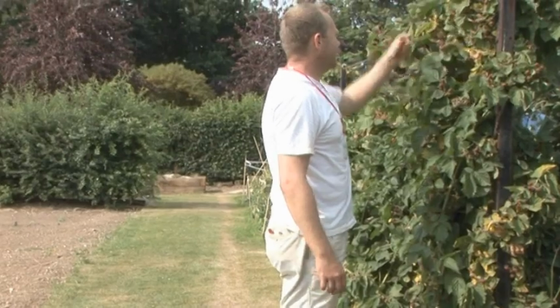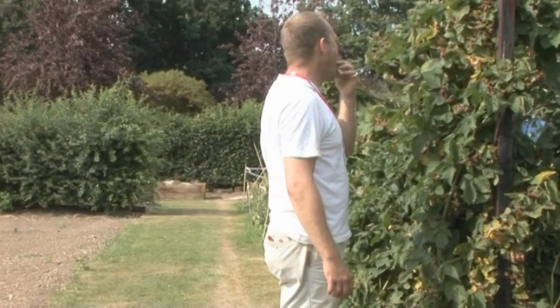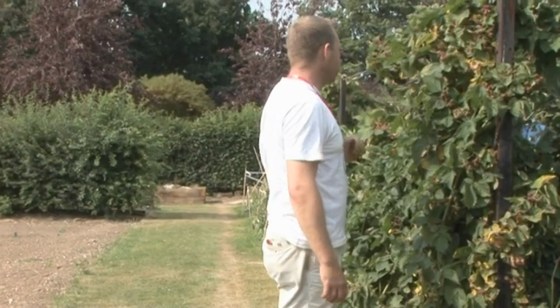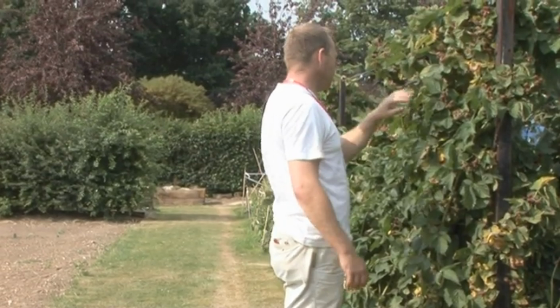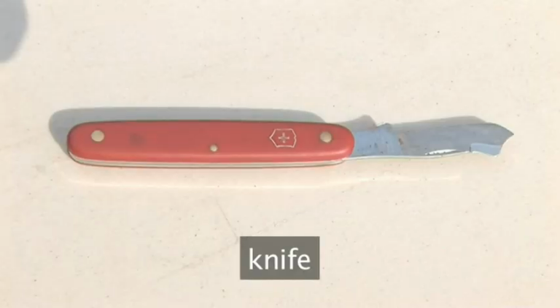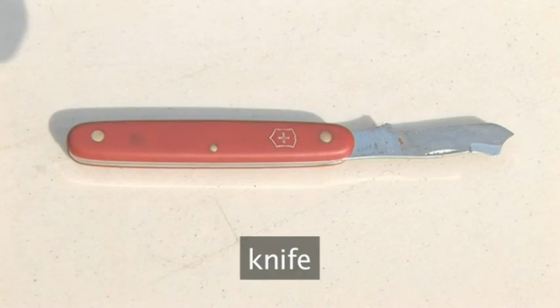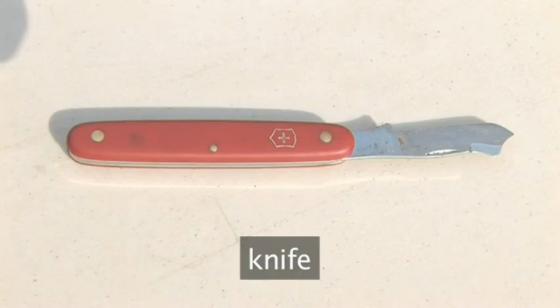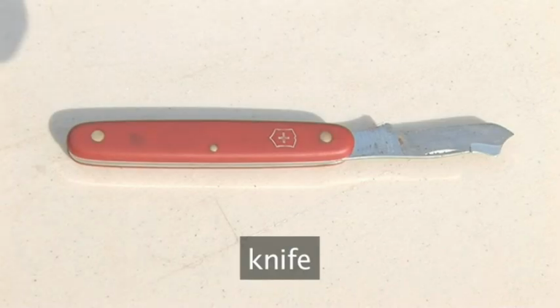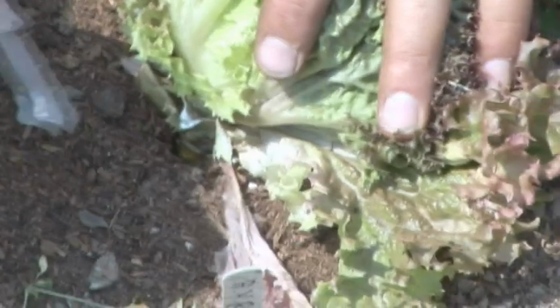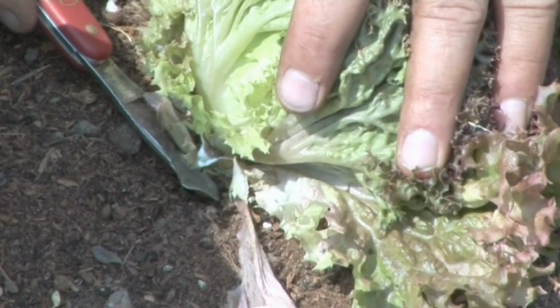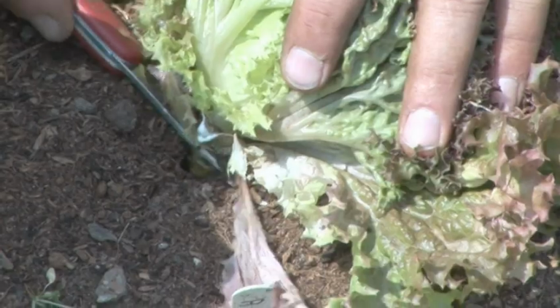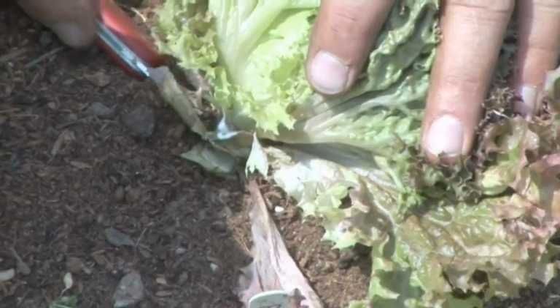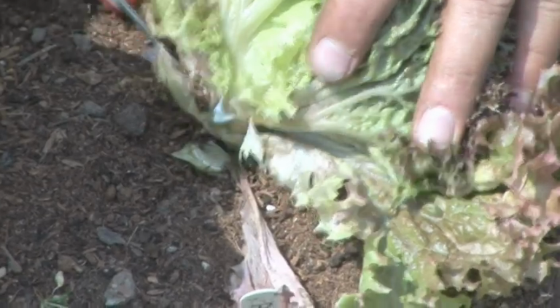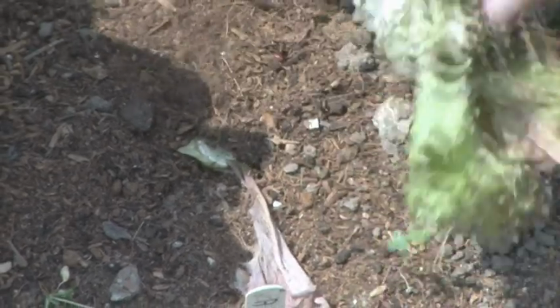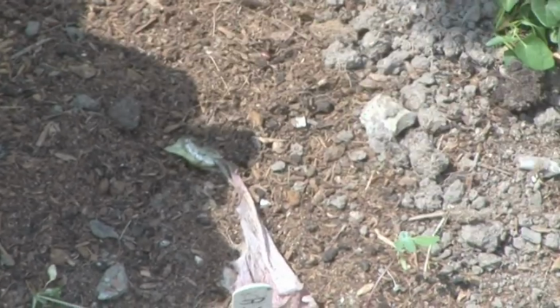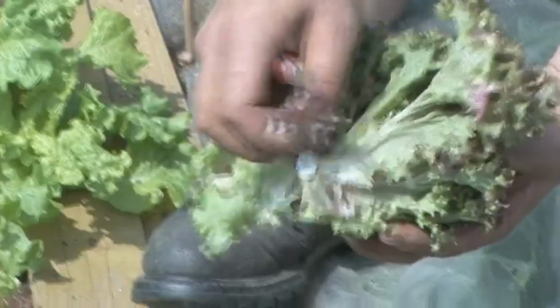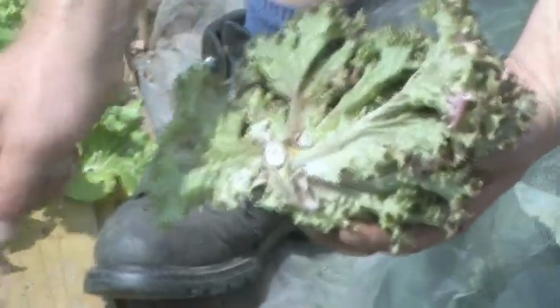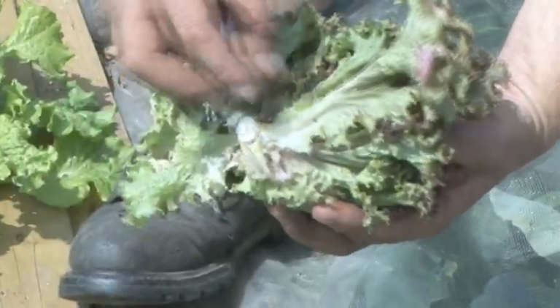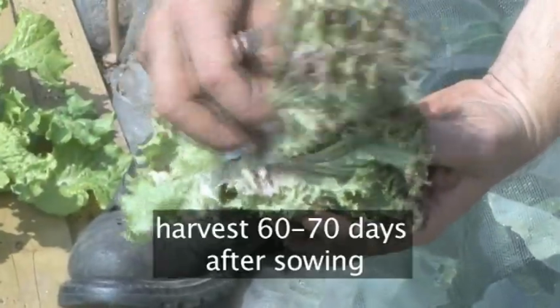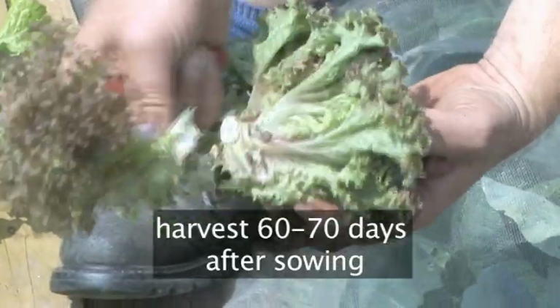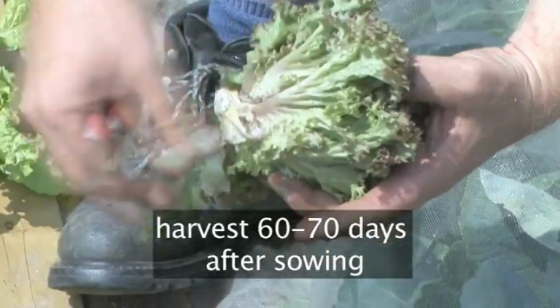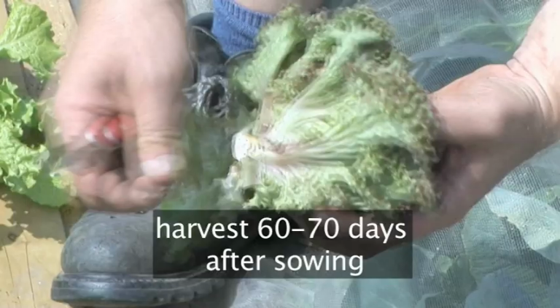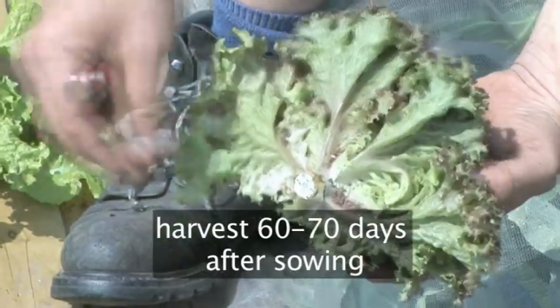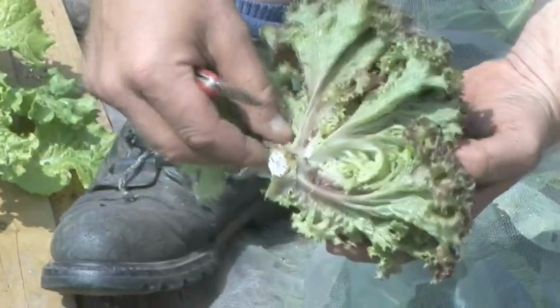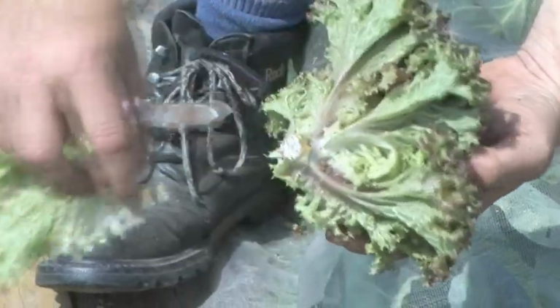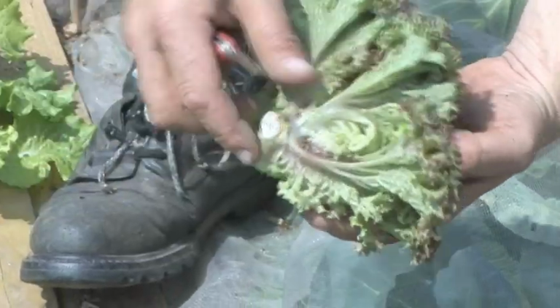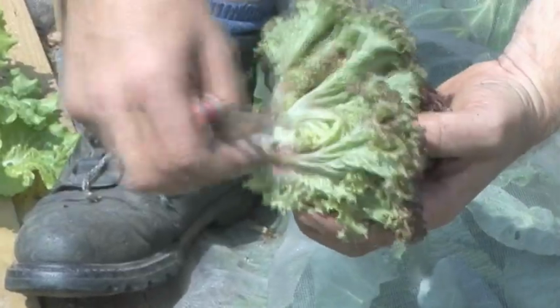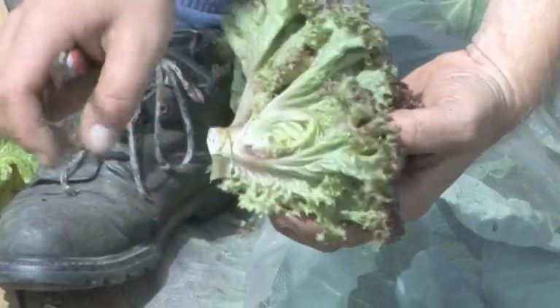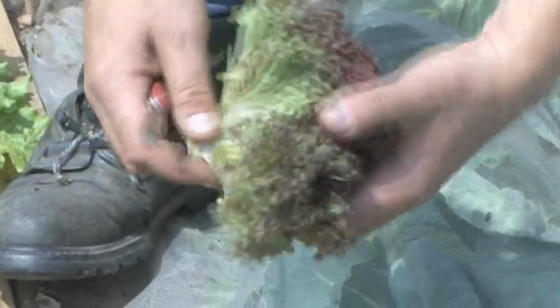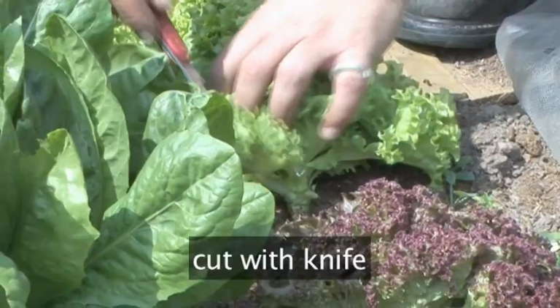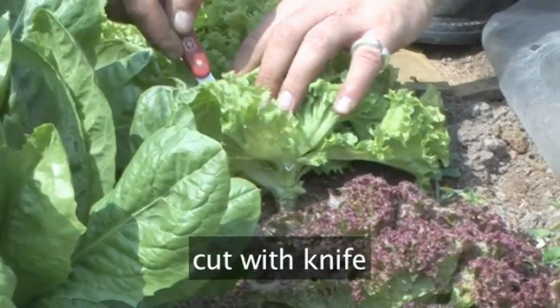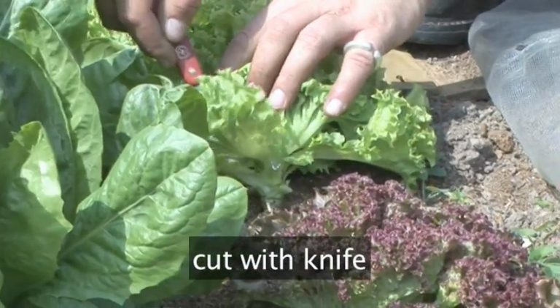To do this, you will need a sharp knife. Lettuces should be harvested when they have reached their maximum size. This occurs 60 to 70 days after sowing. All types are harvested the same way by cutting at the bottom of the leaf with a sharp knife.